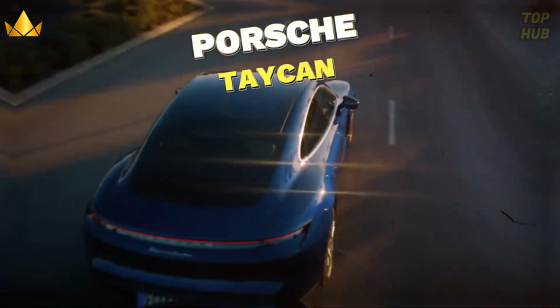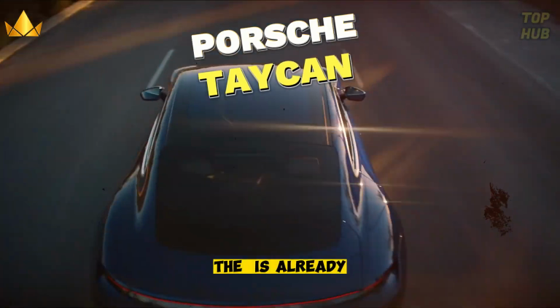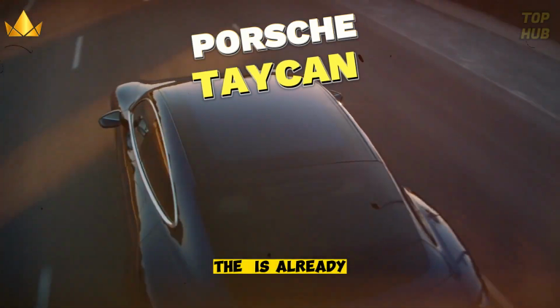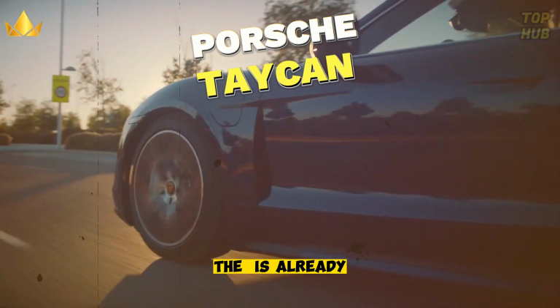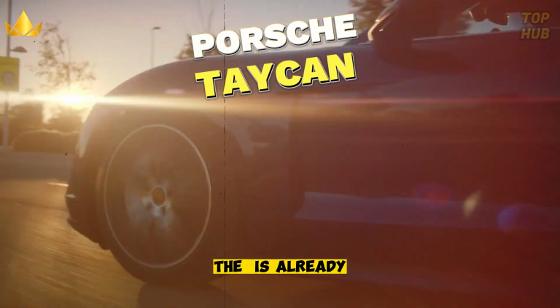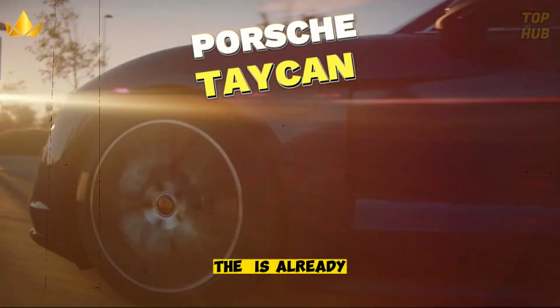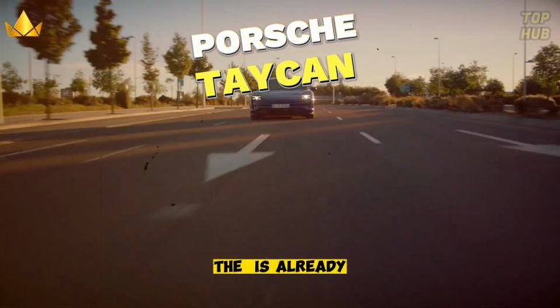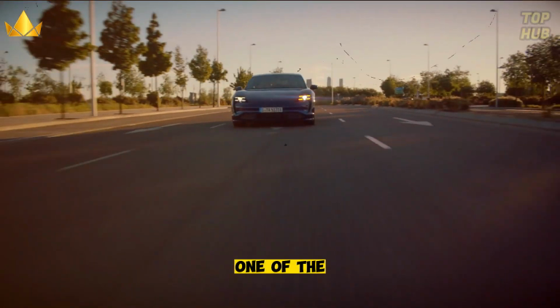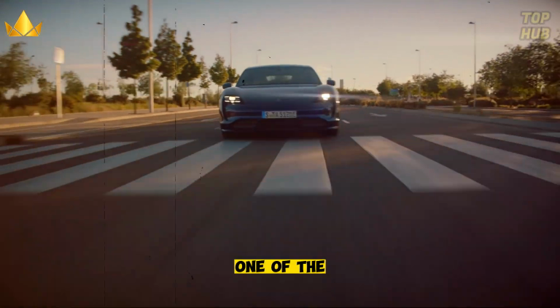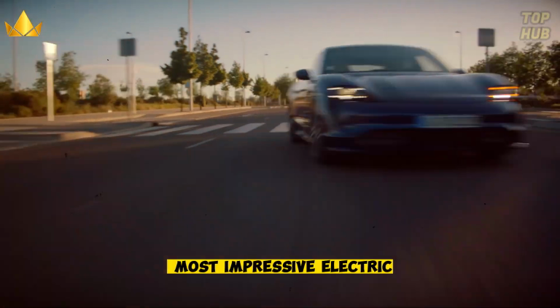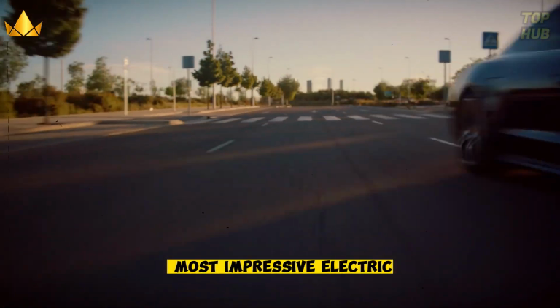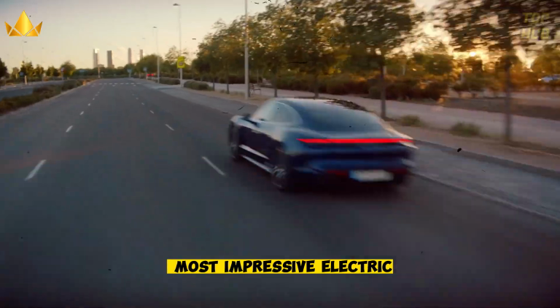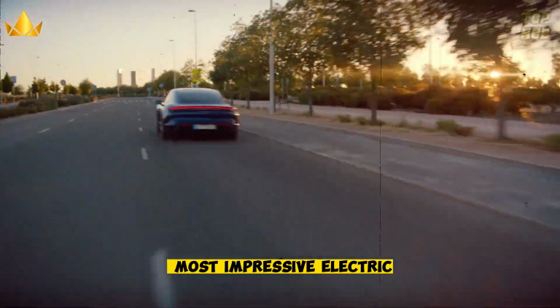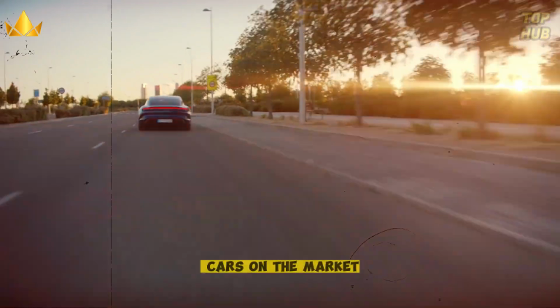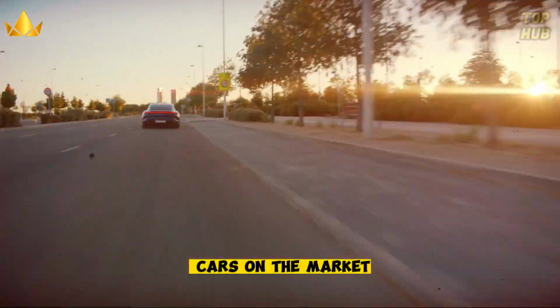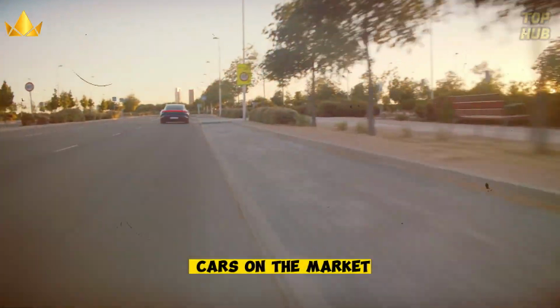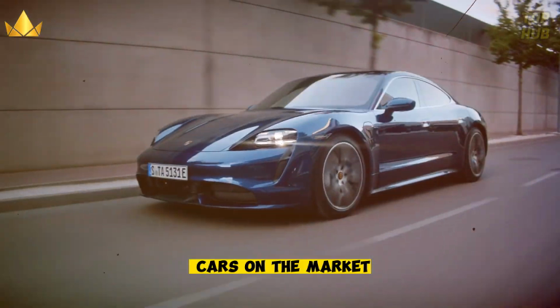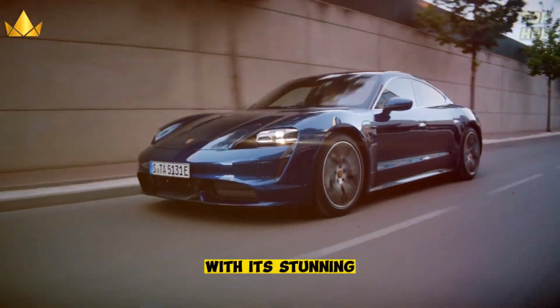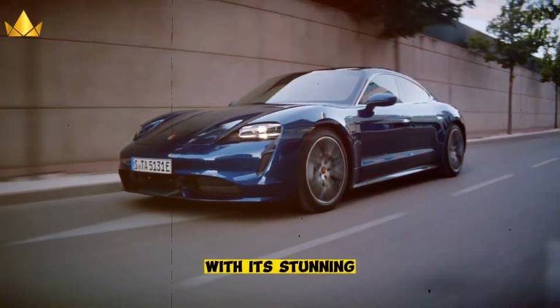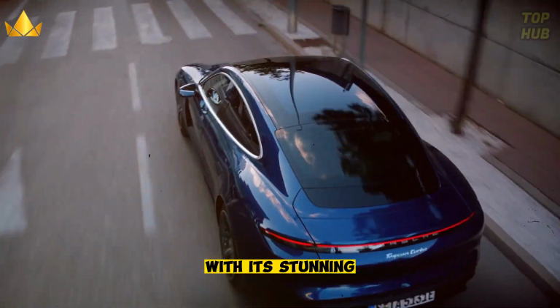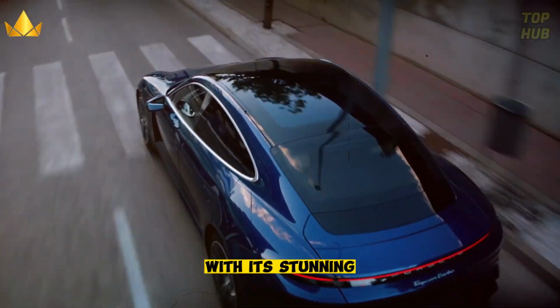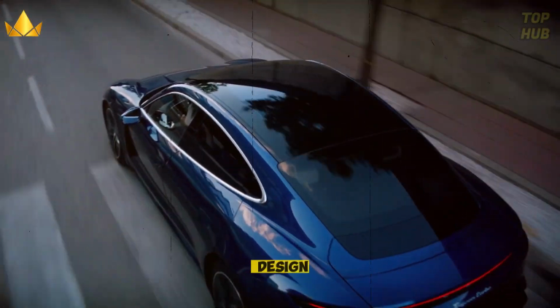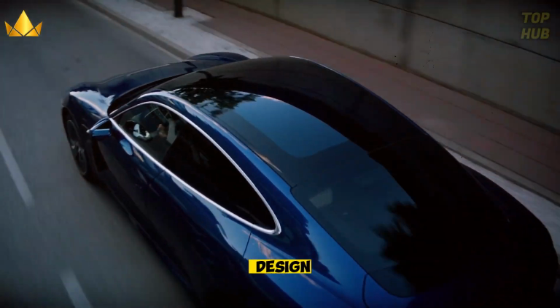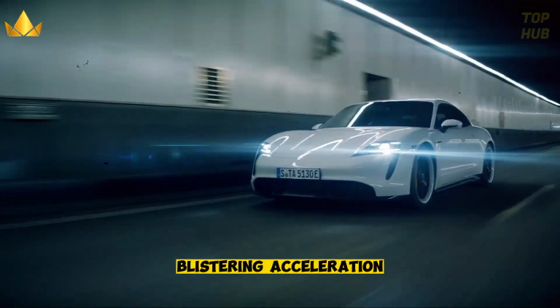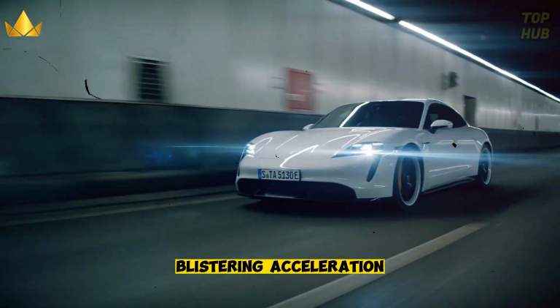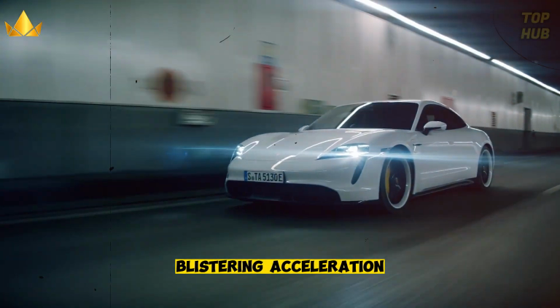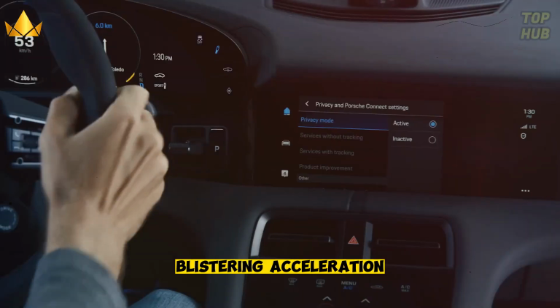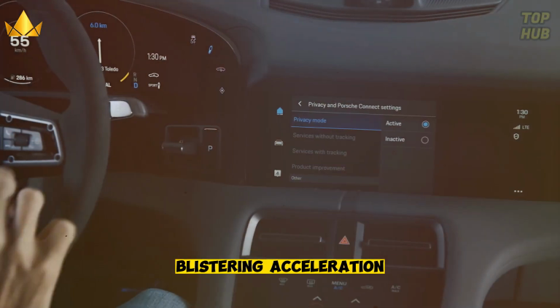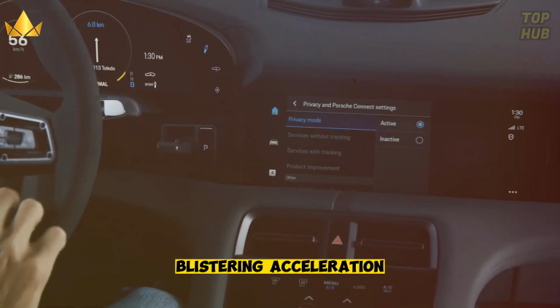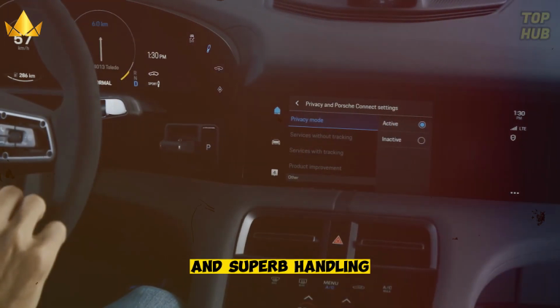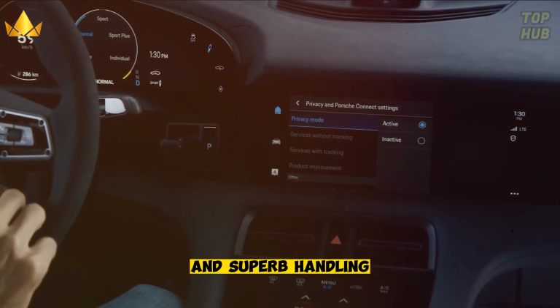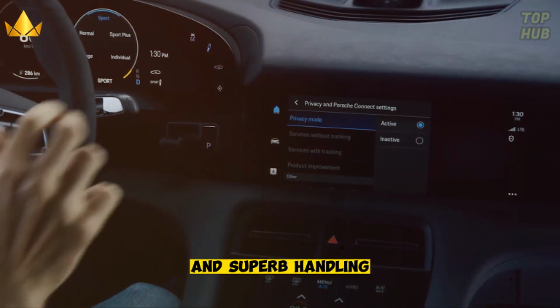The Porsche Taycan is already one of the most impressive electric cars on the market, with its stunning design, blistering acceleration, and superb handling.